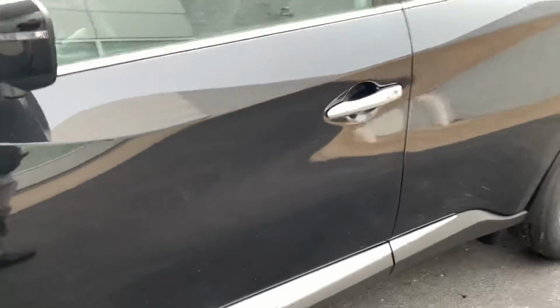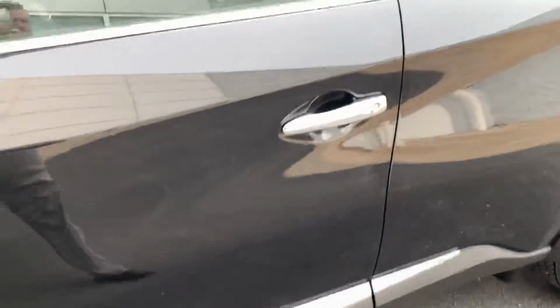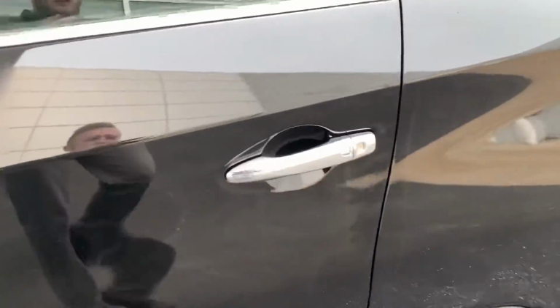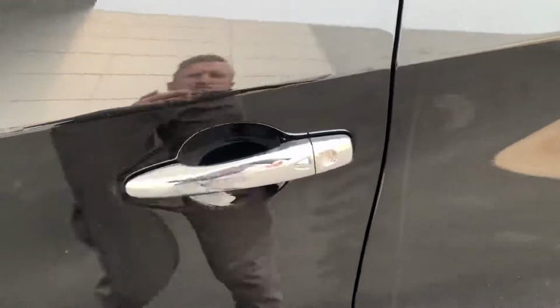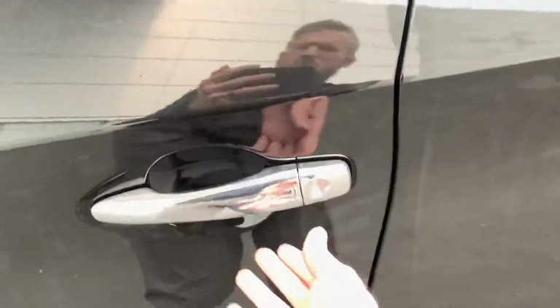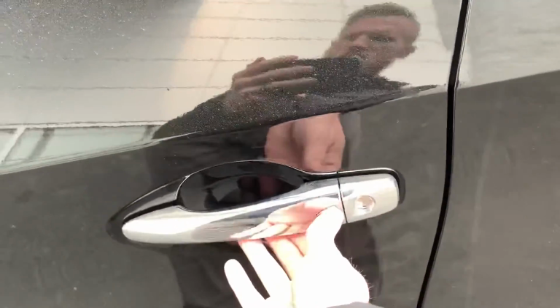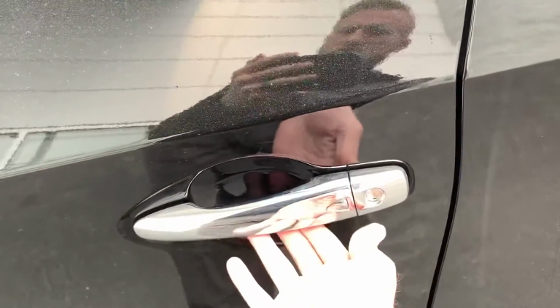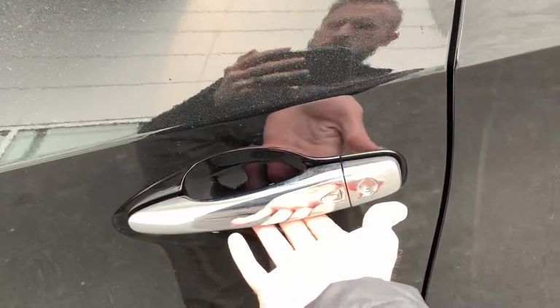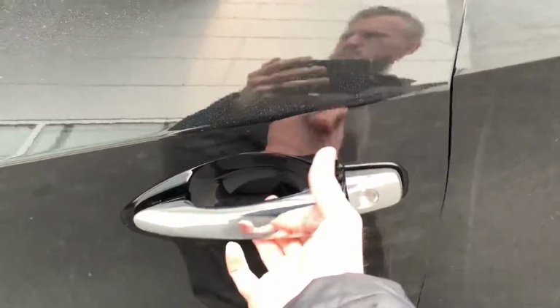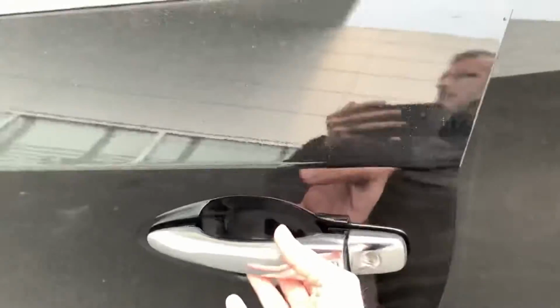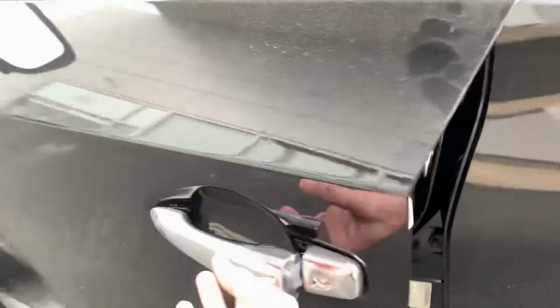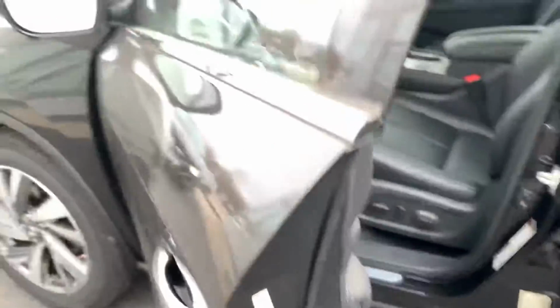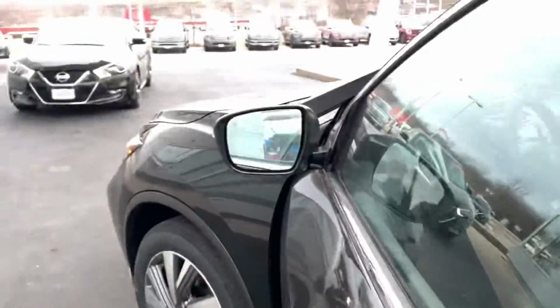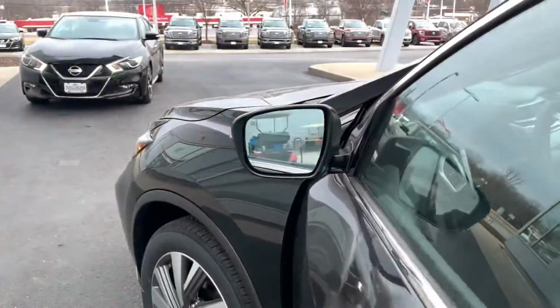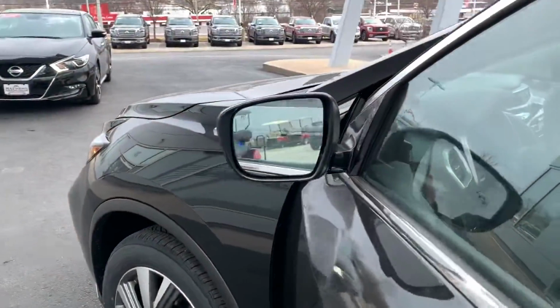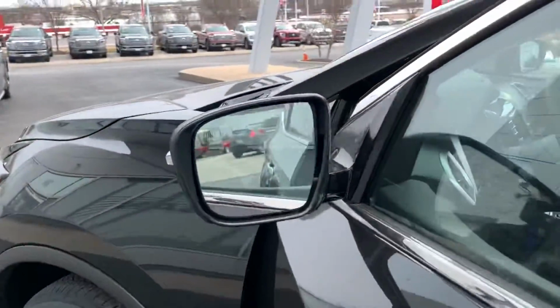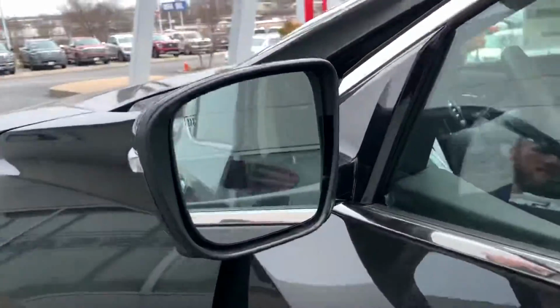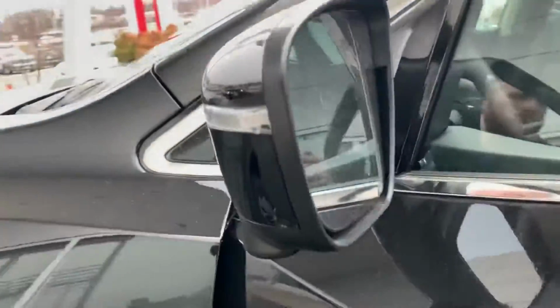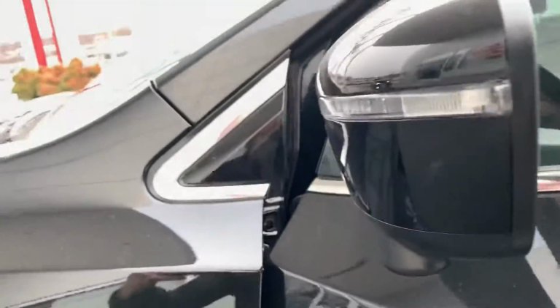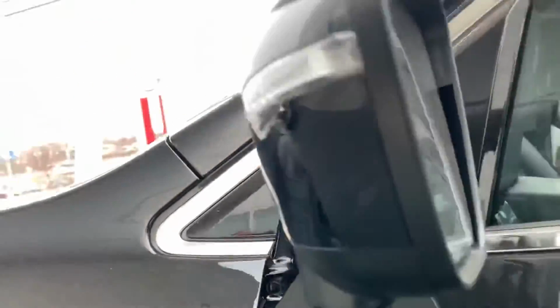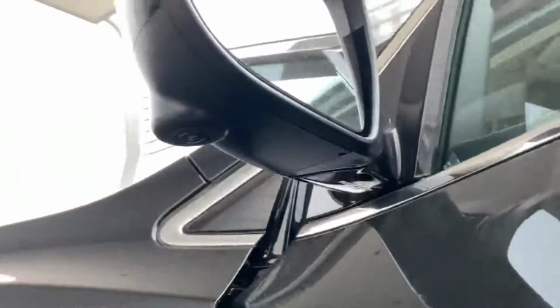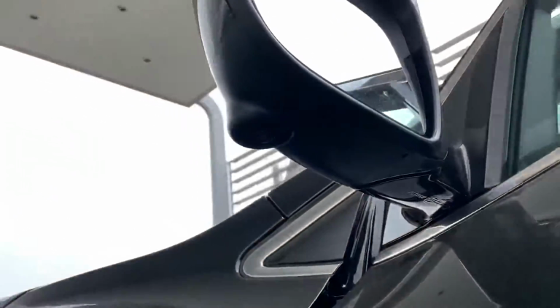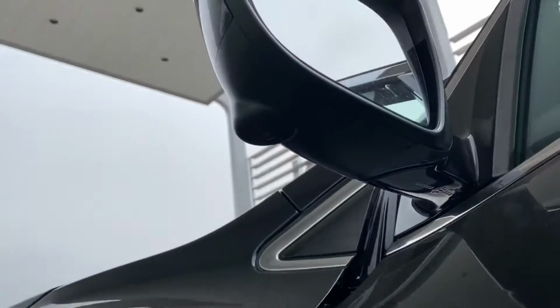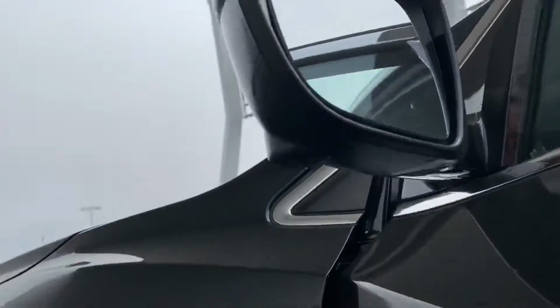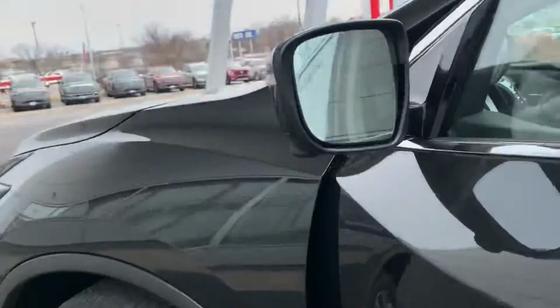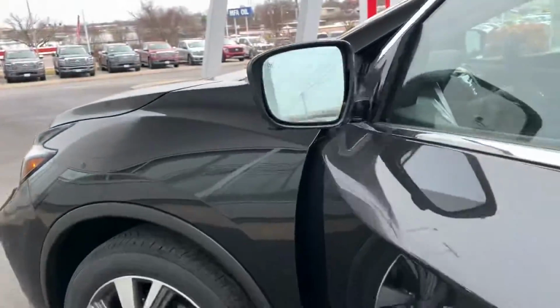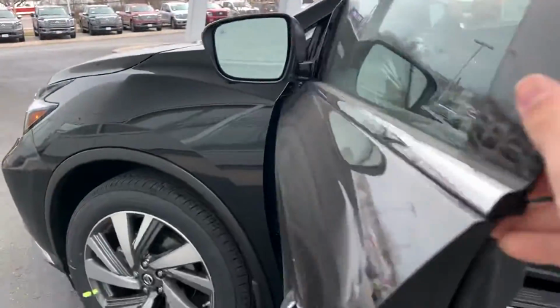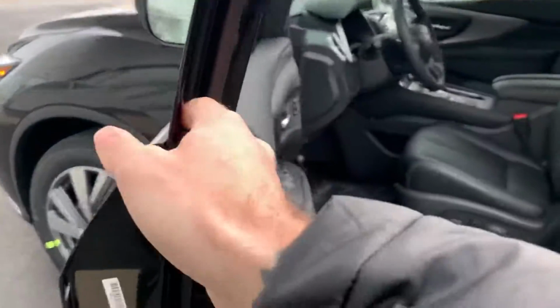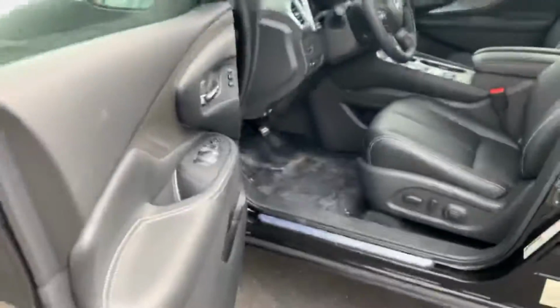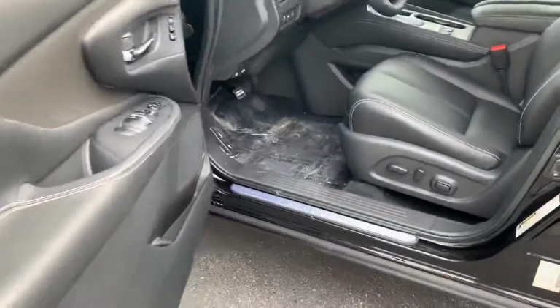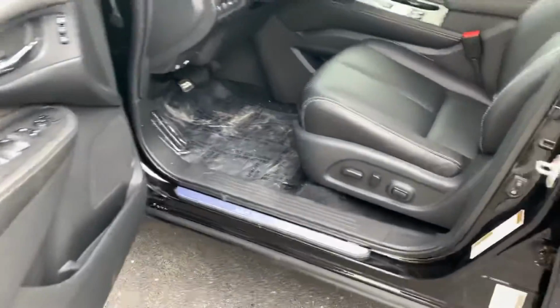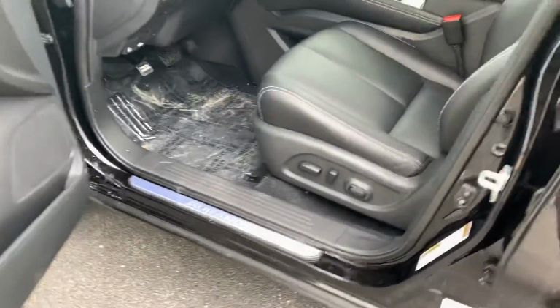You've got keyless entry on the doors — I'm pressing that button to unlock. Mirrors are going to be heated. They have turn indicators as well as your side cameras for your round view monitor system.